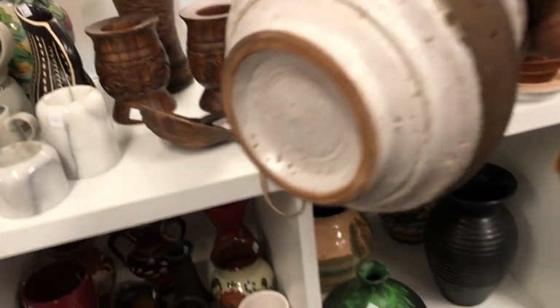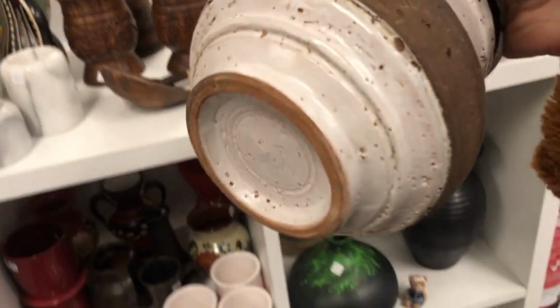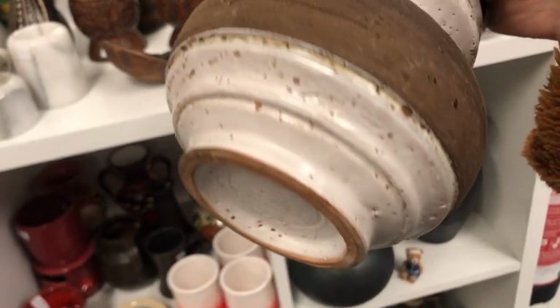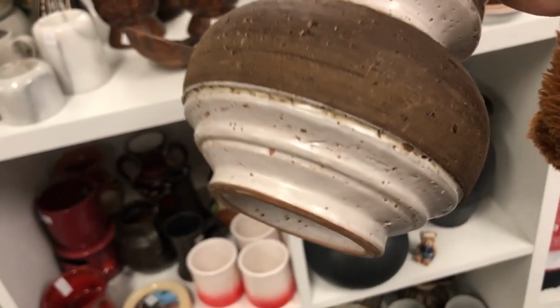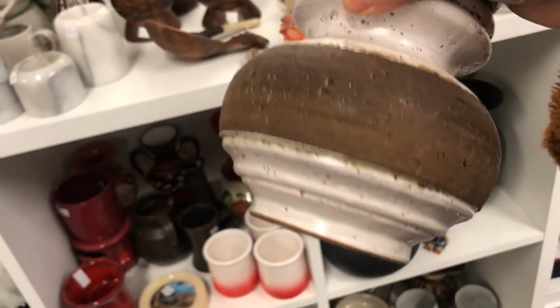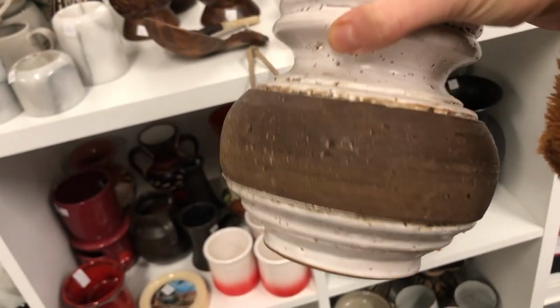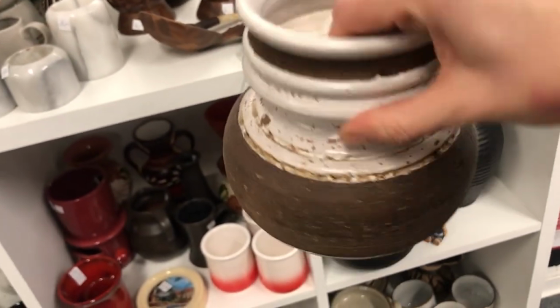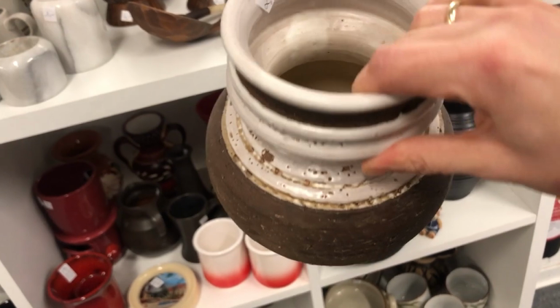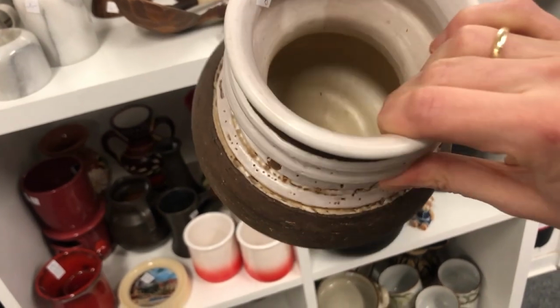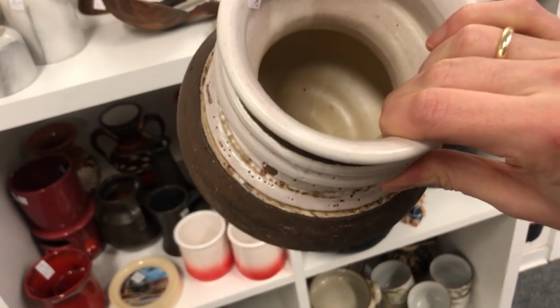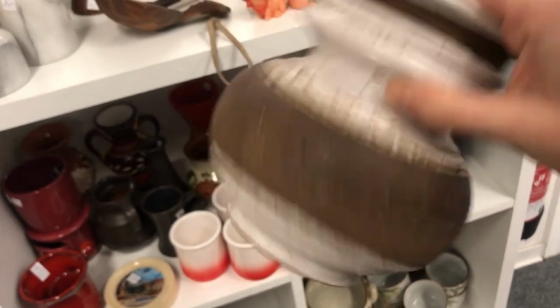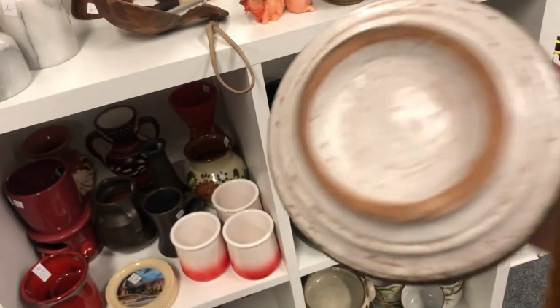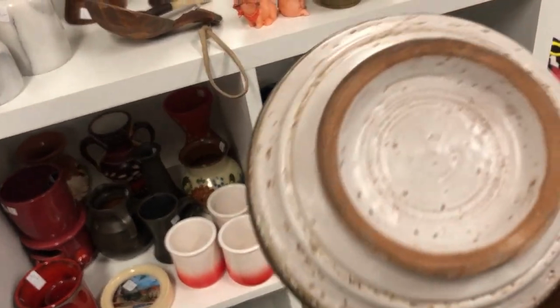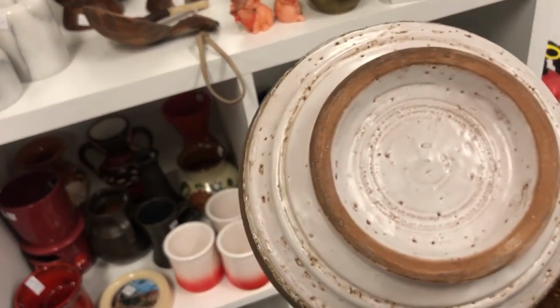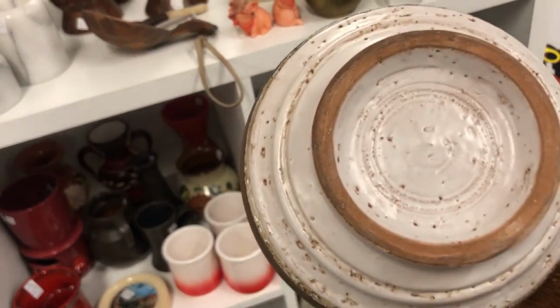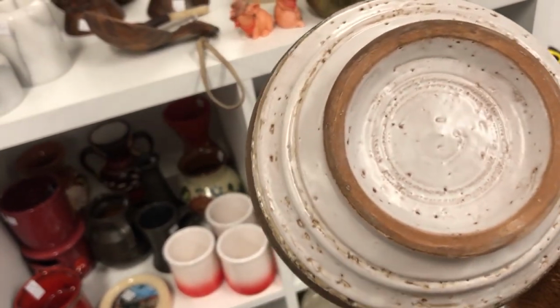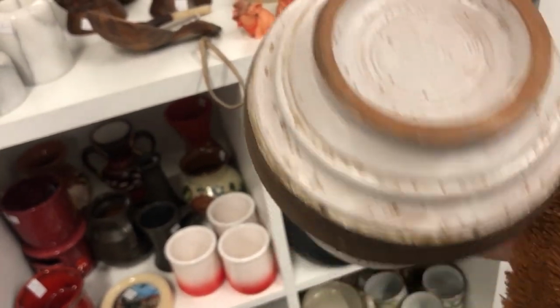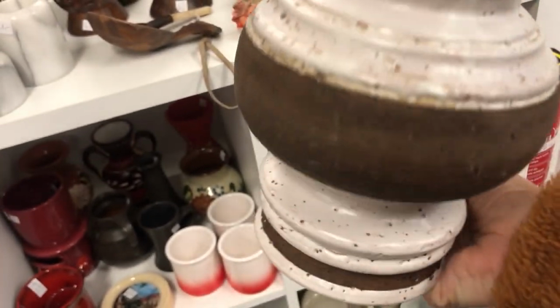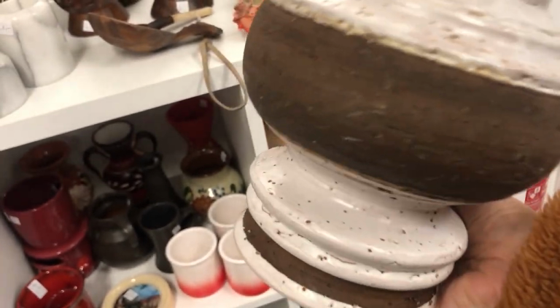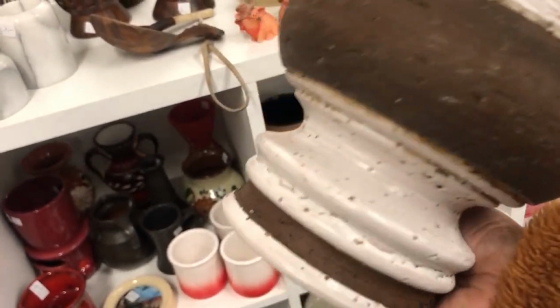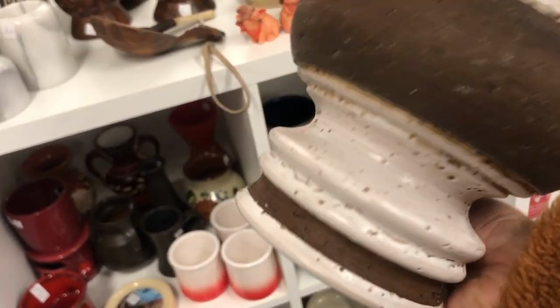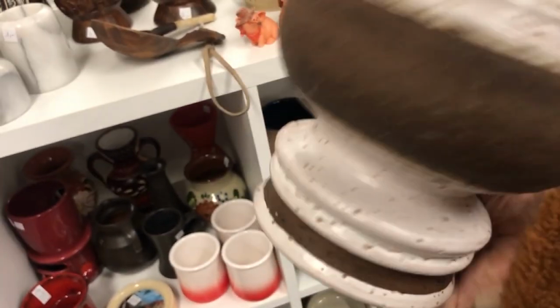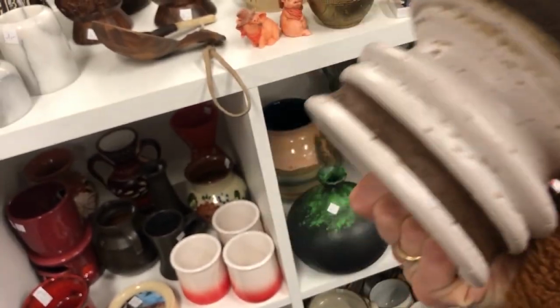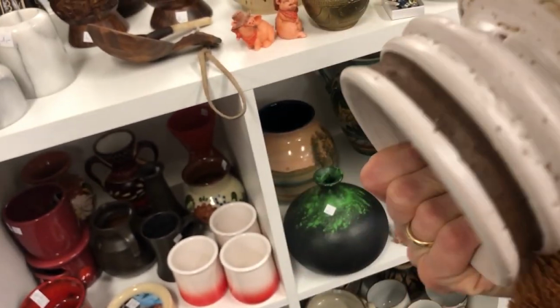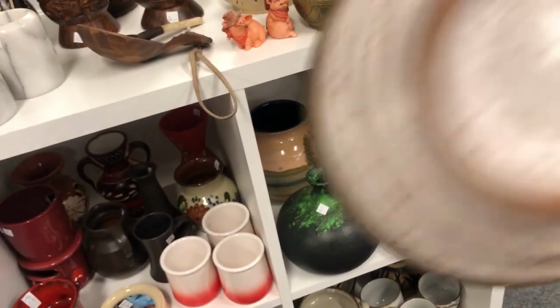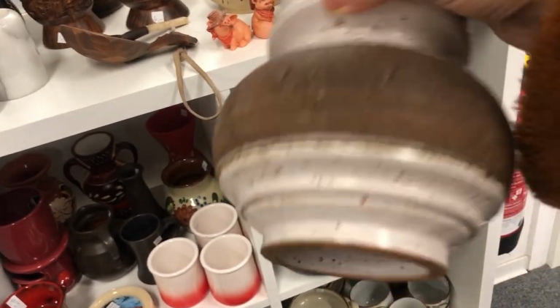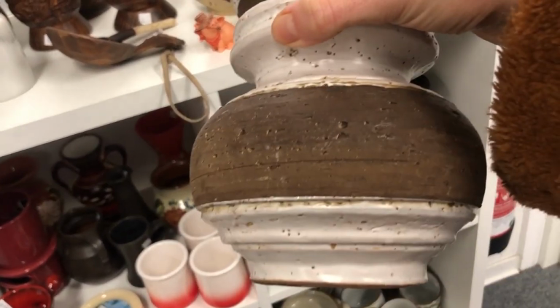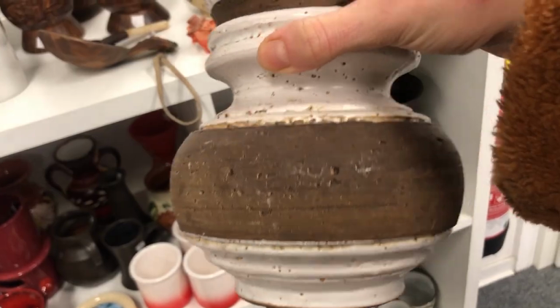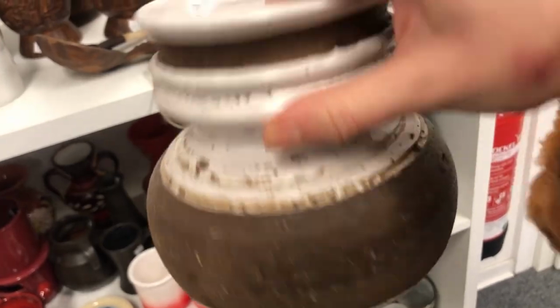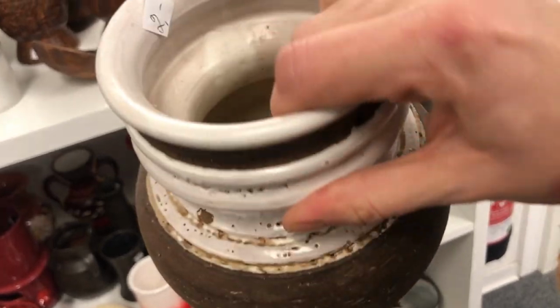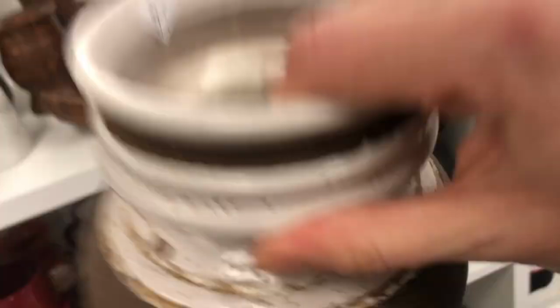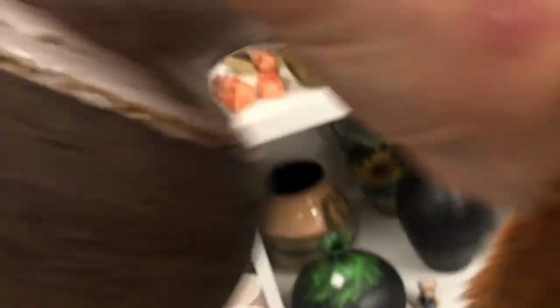This one was definitely a contender — unmarked, but the style and wear on the red clay of the bottom really showed the signs of age. I really liked it, so I decided to get it.